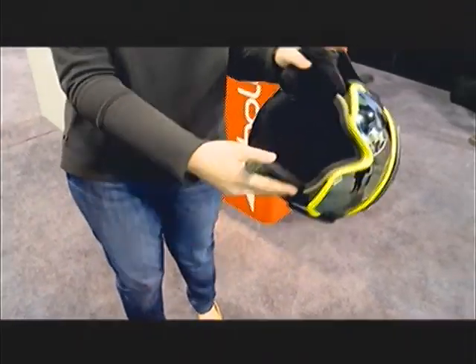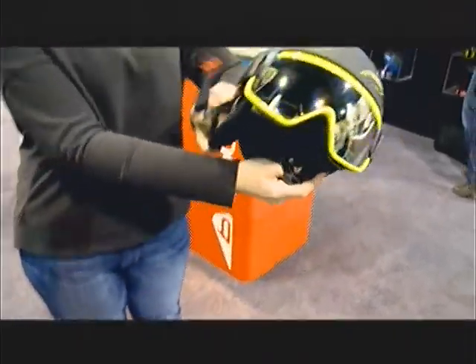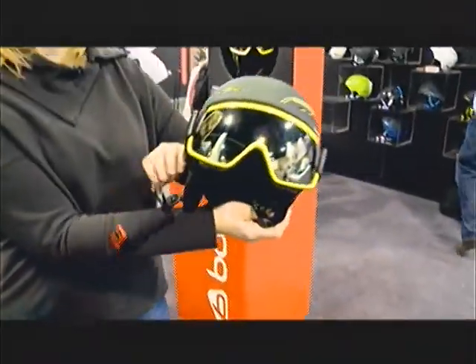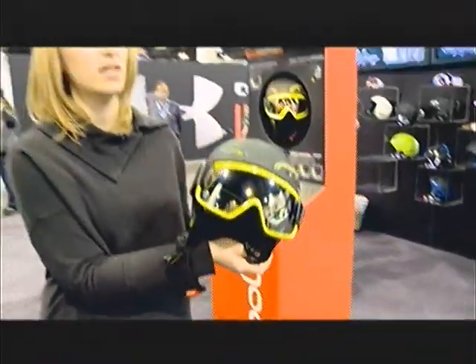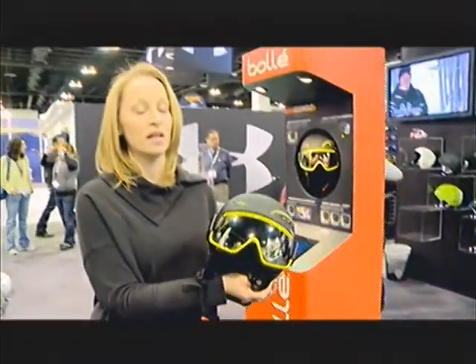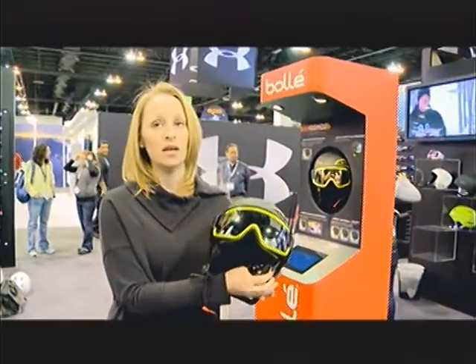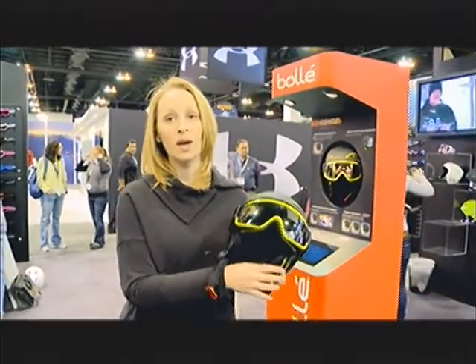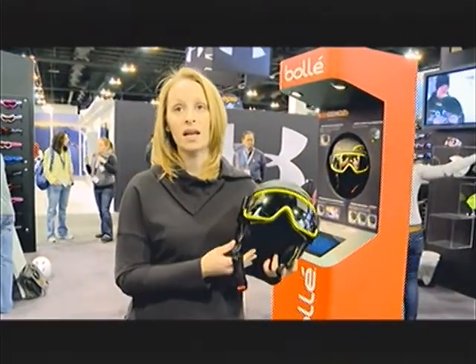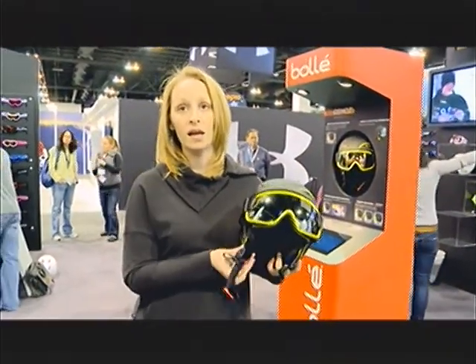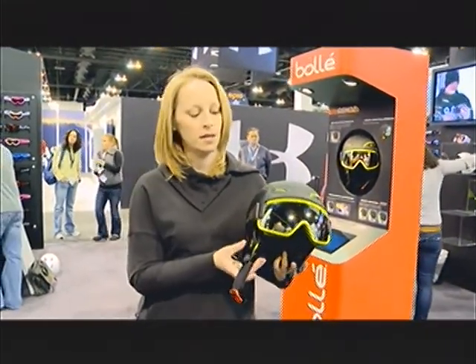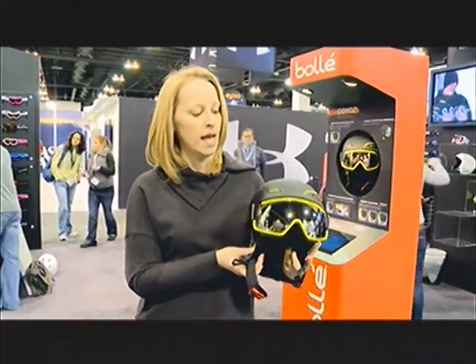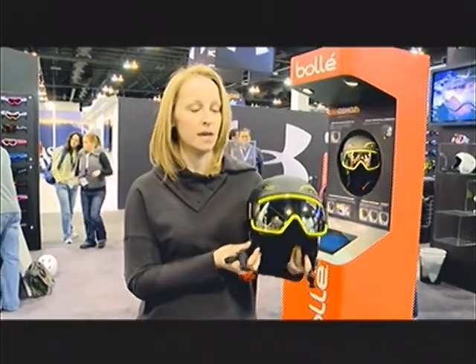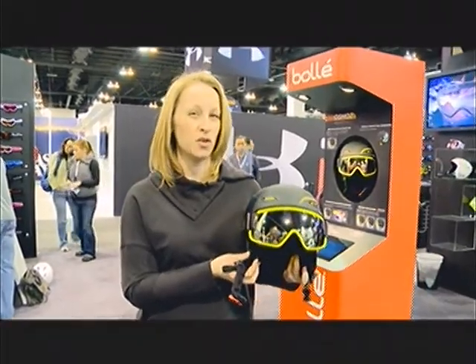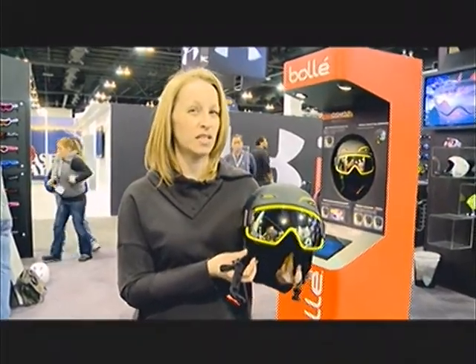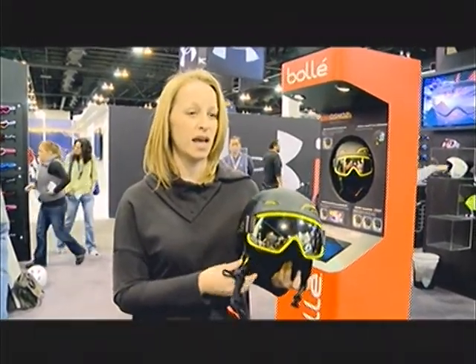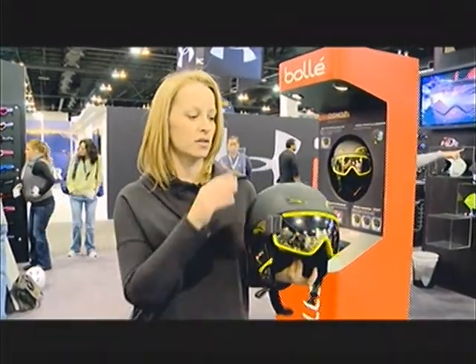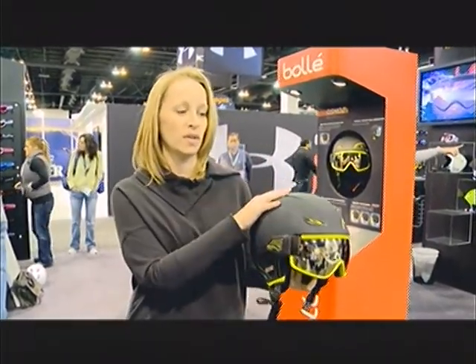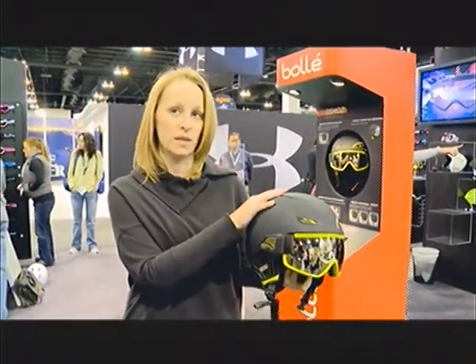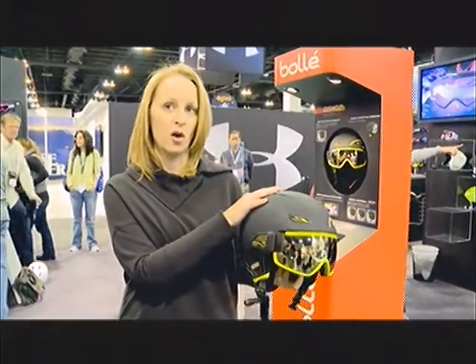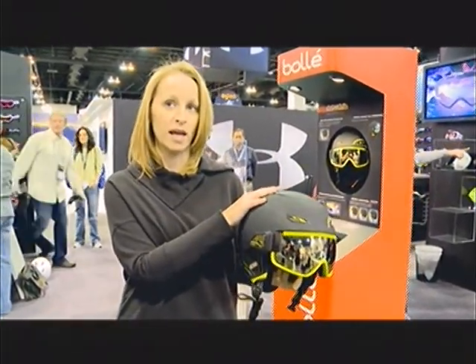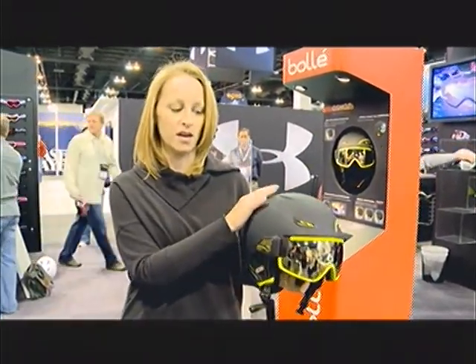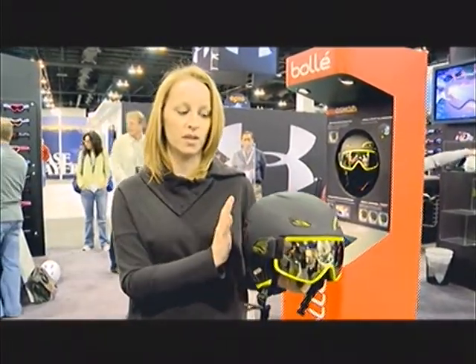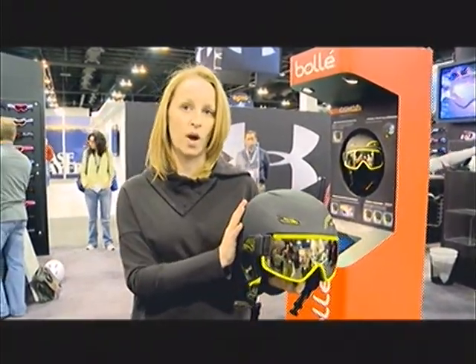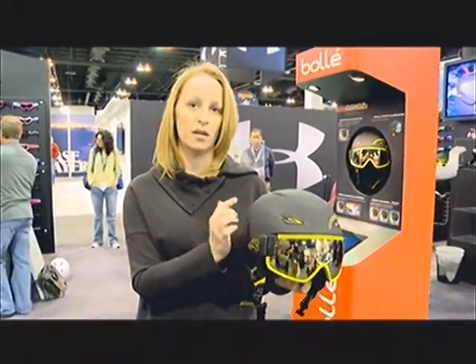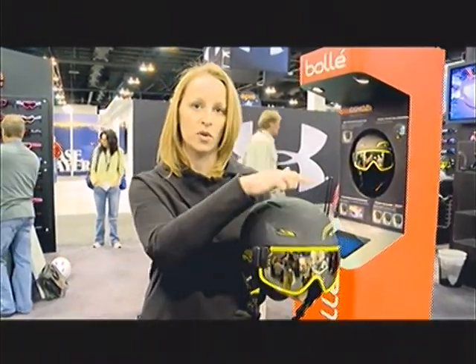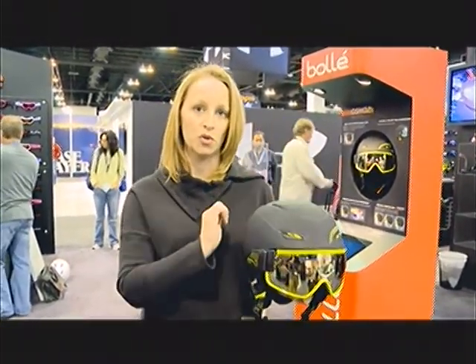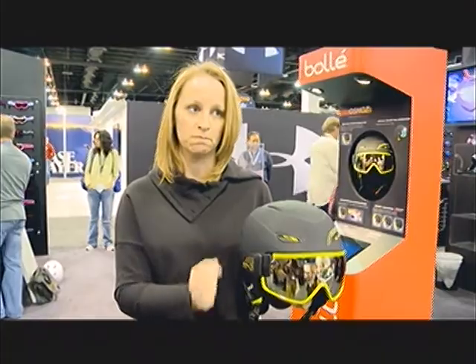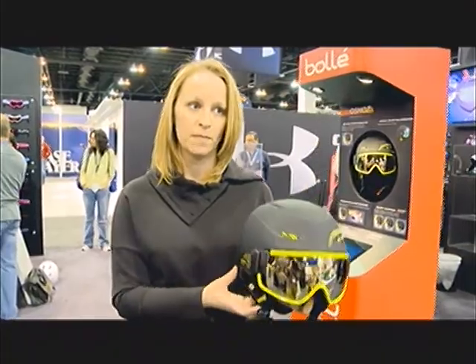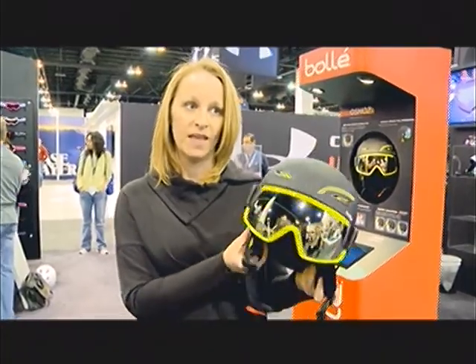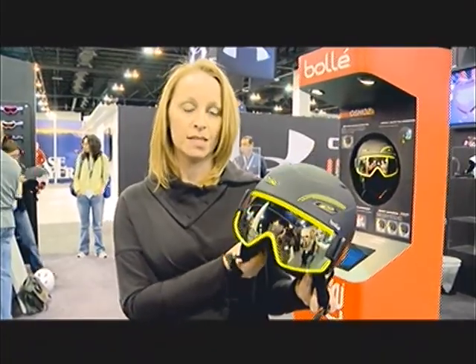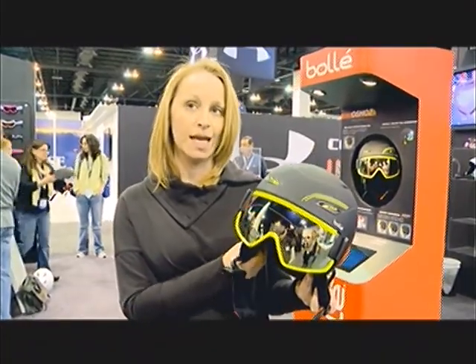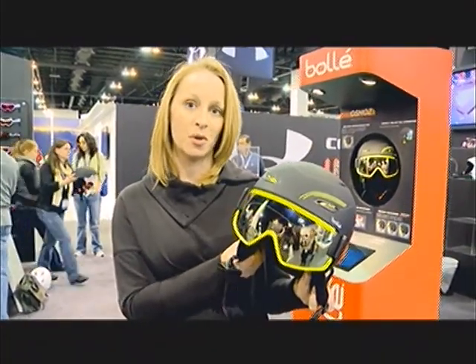The retail on this is going to be $199, and it comes in three different styles — one that's all black and another that's white with blue trim. And this is the Osmos.